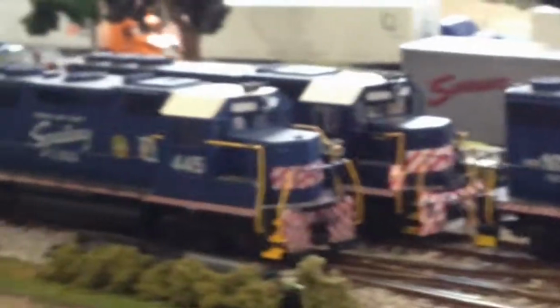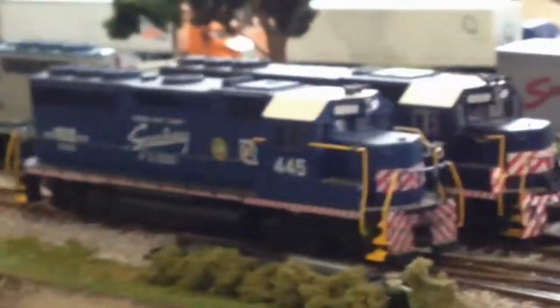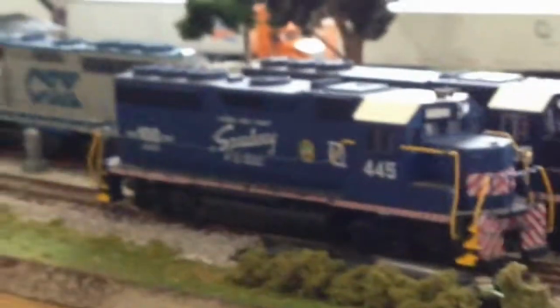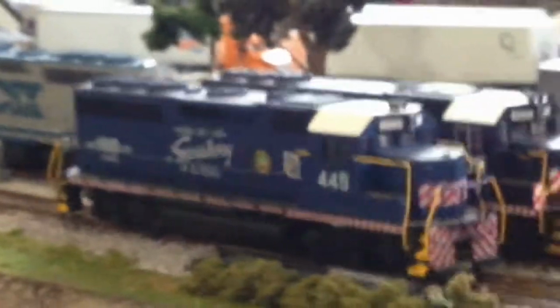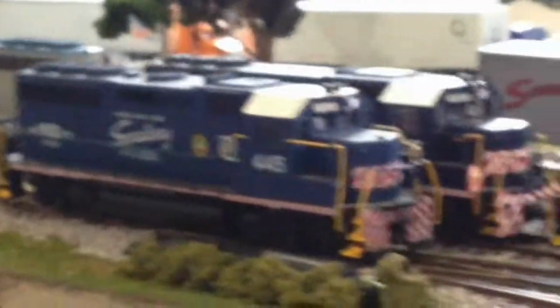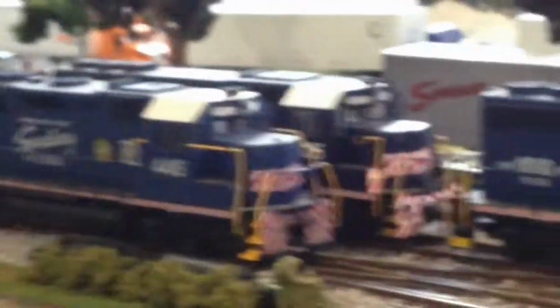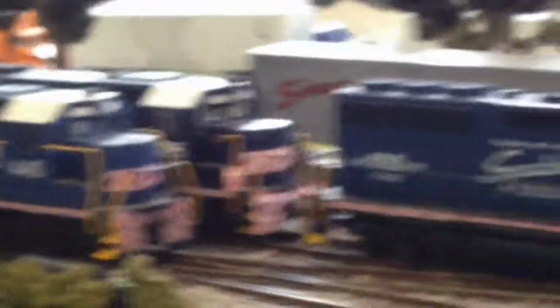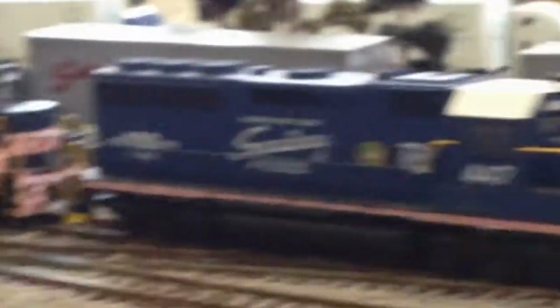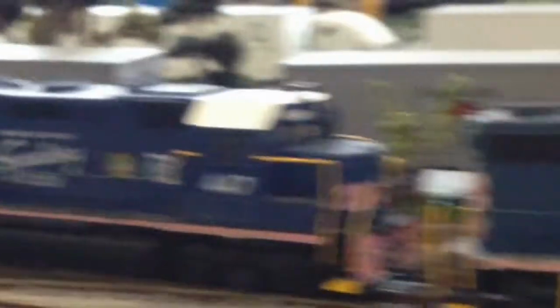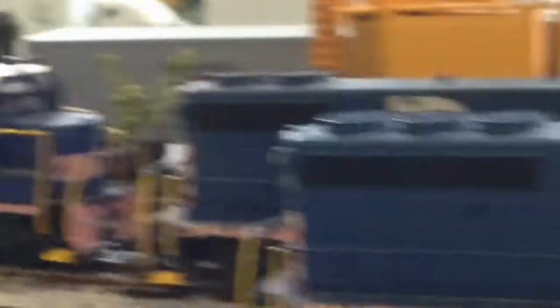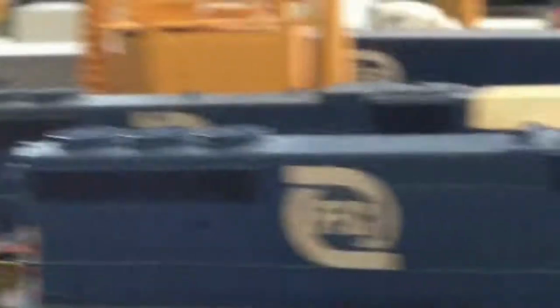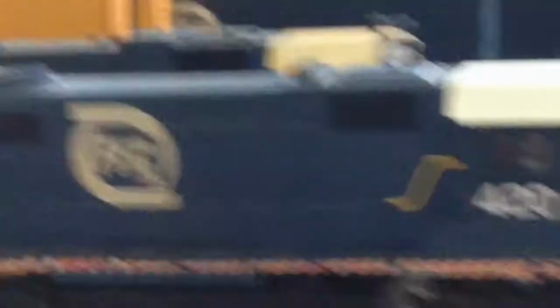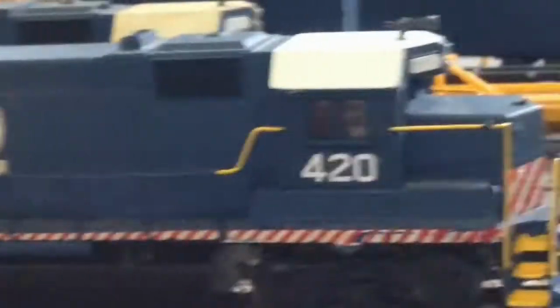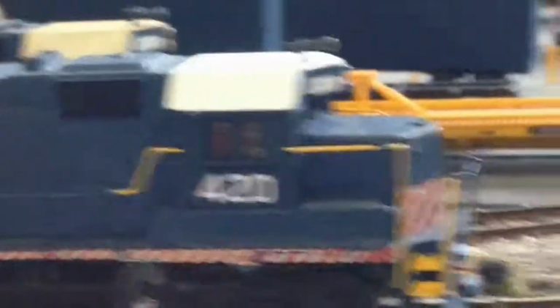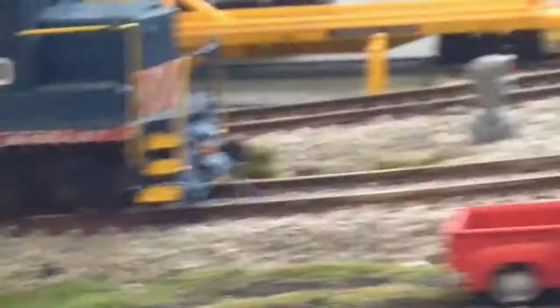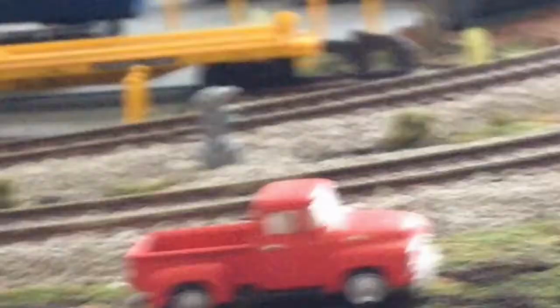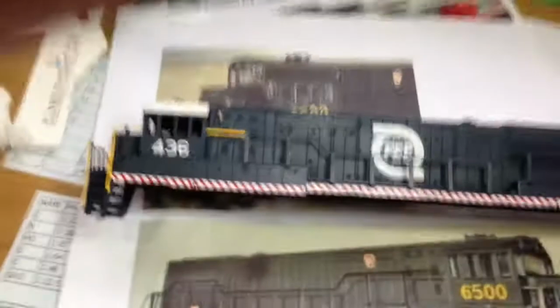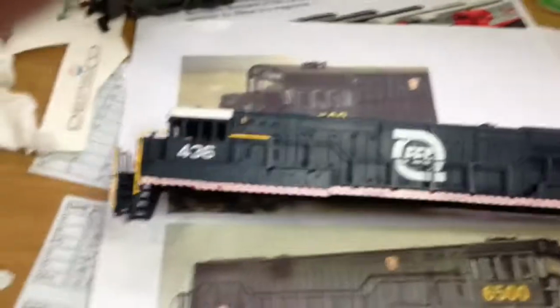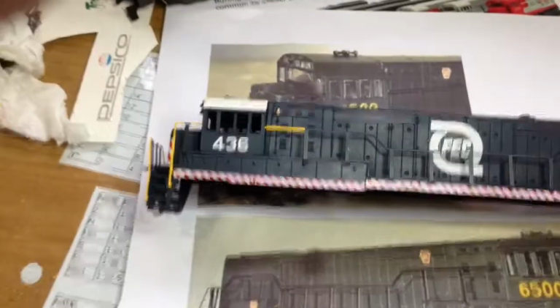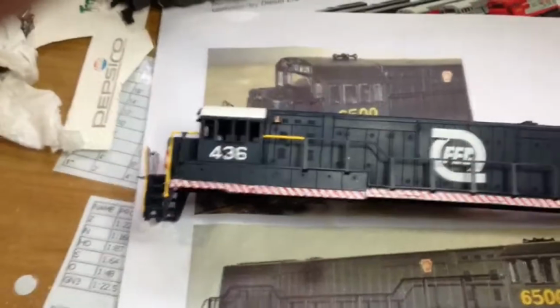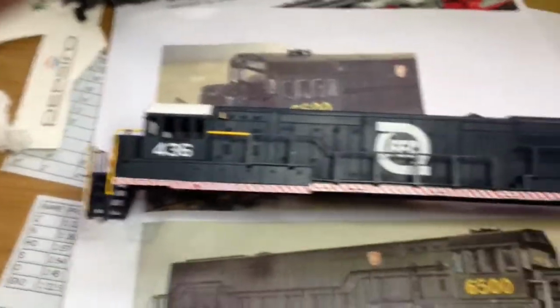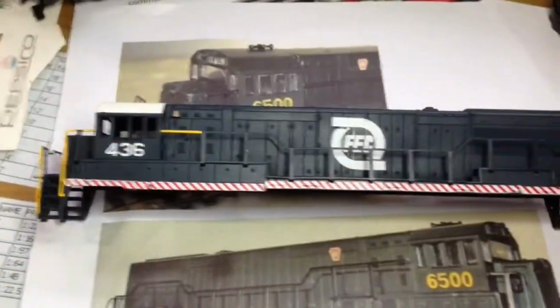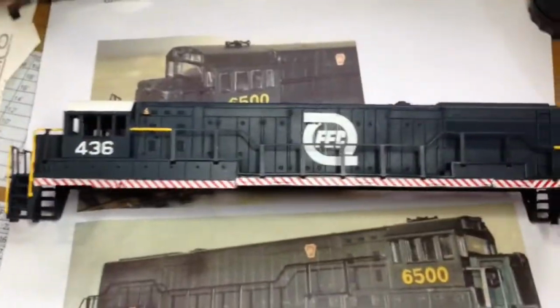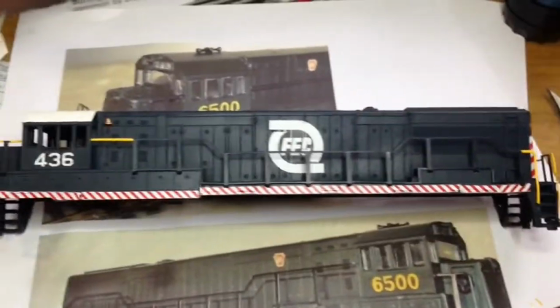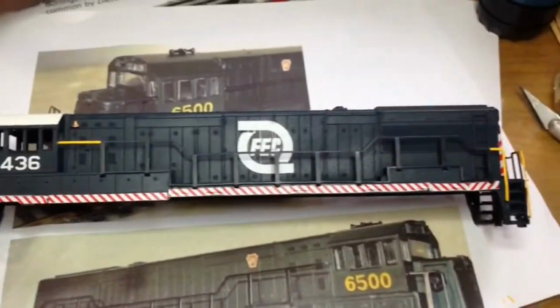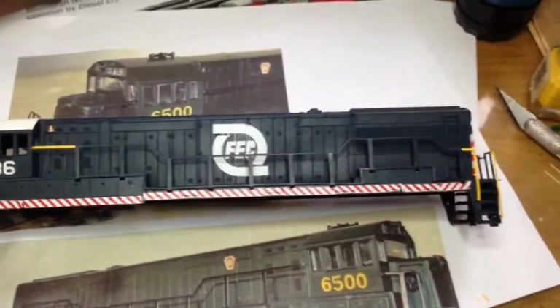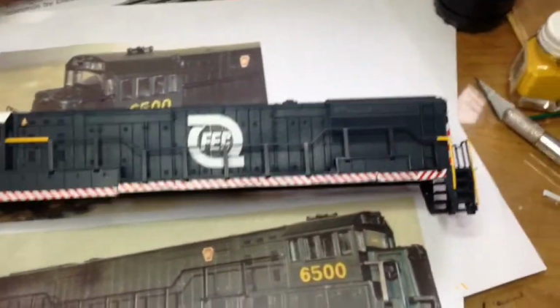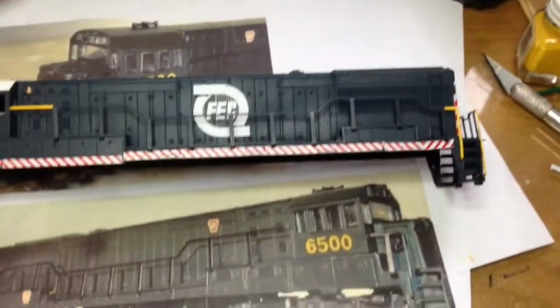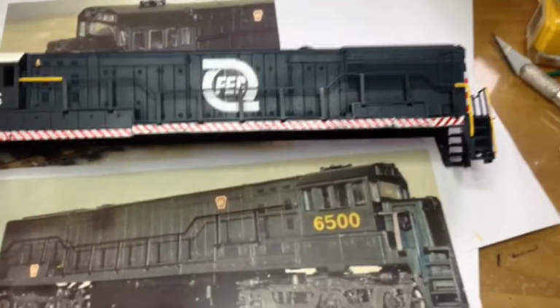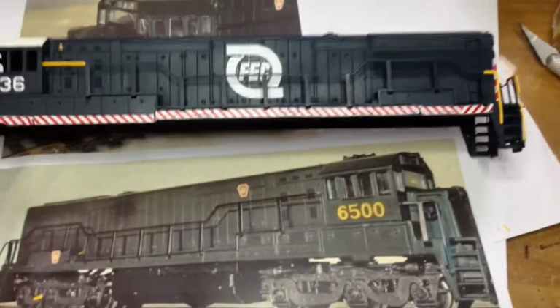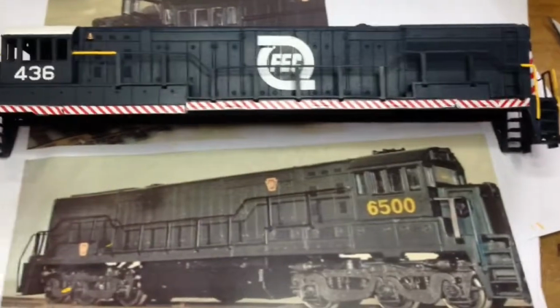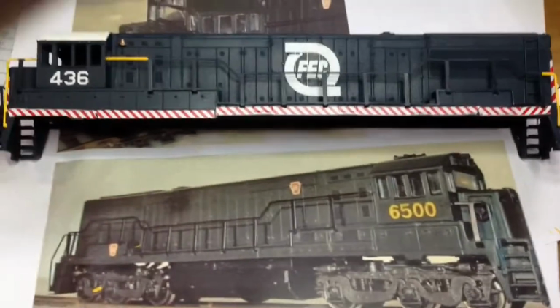This is the old Florida blue speedway scheme. Now they do the heritage scheme, but this is what they're supposed to look like, and that's kind of what I try to make it look like.